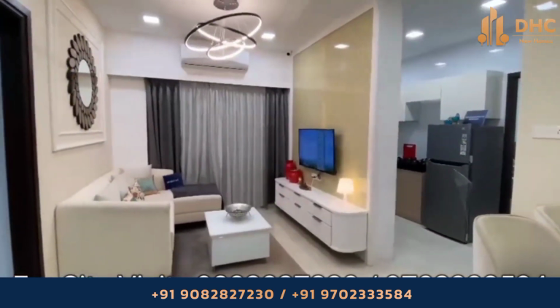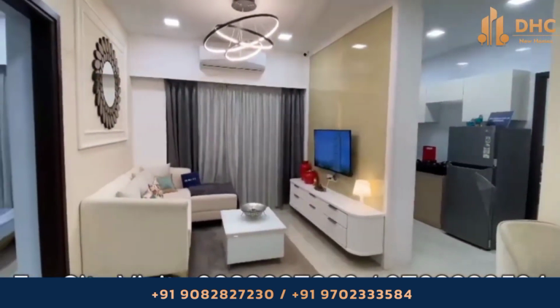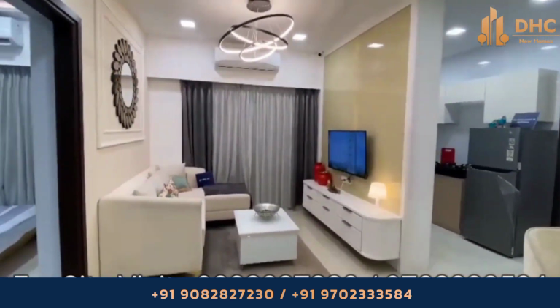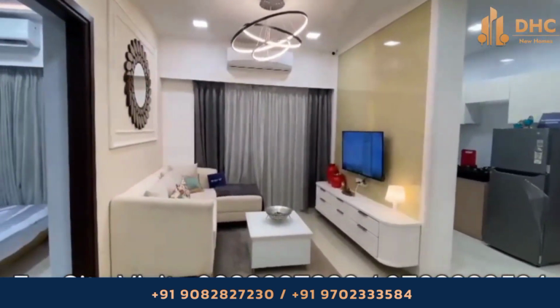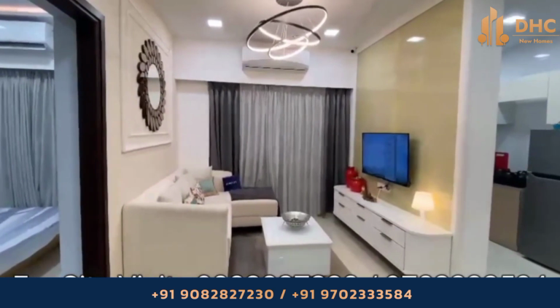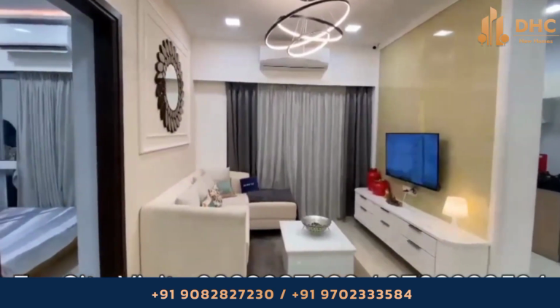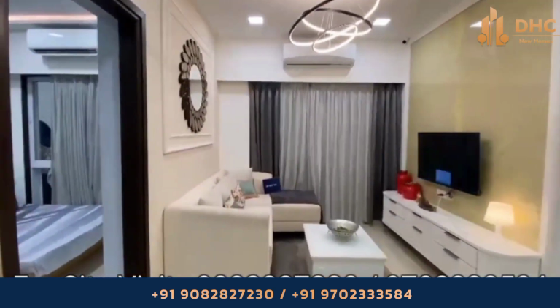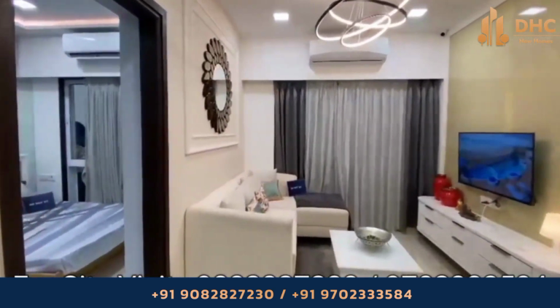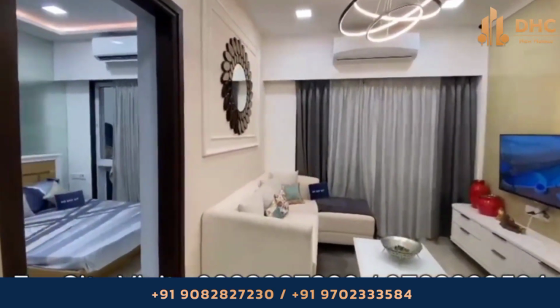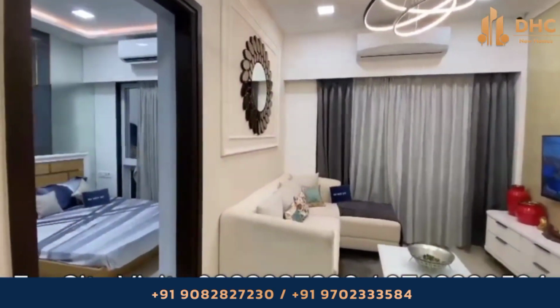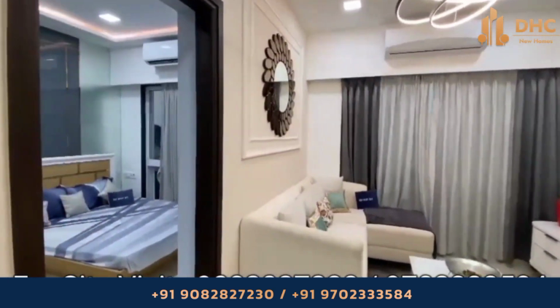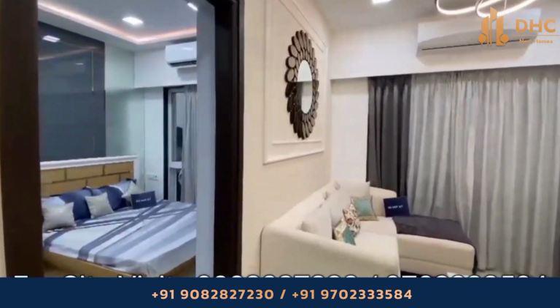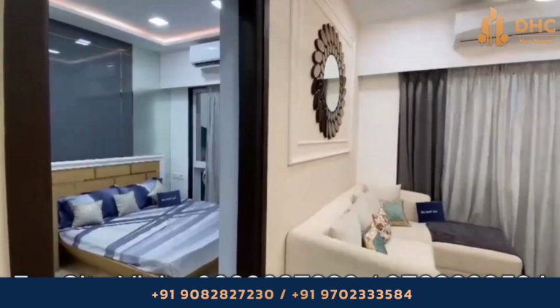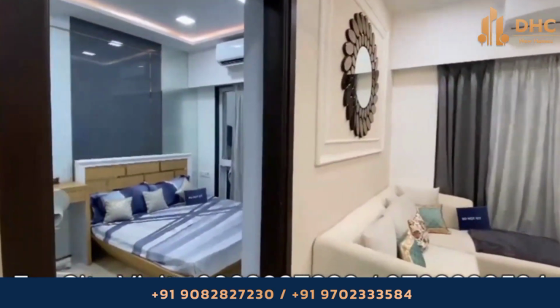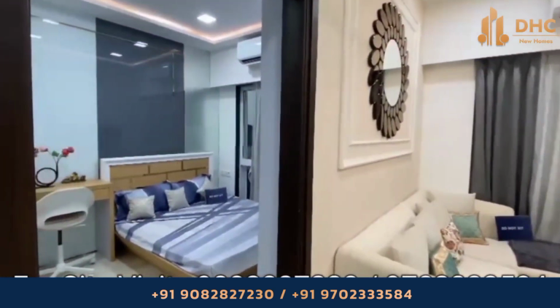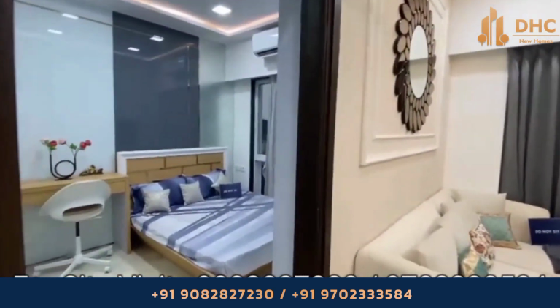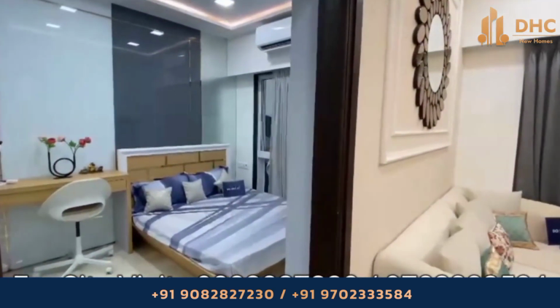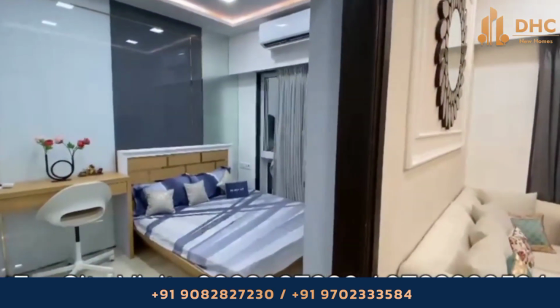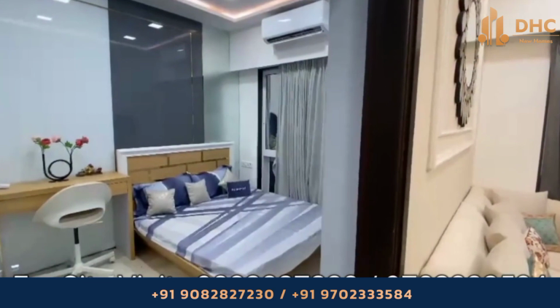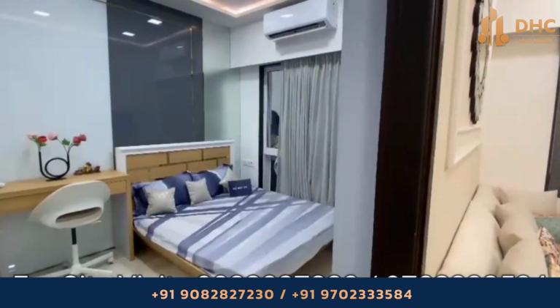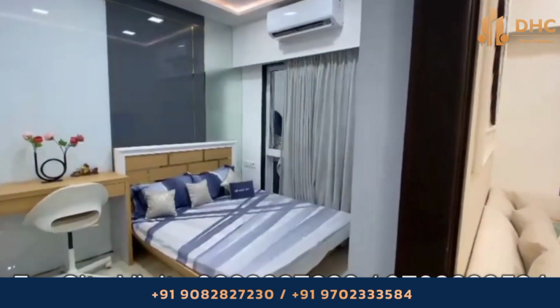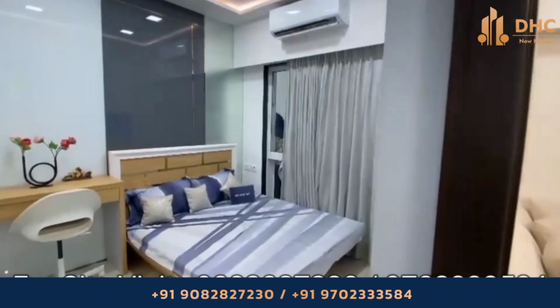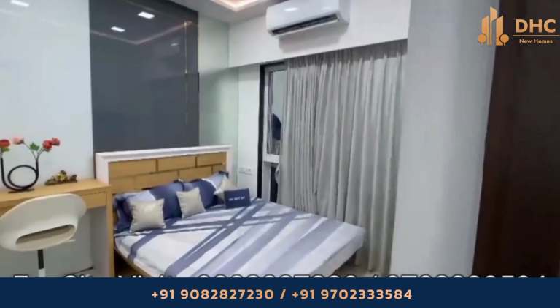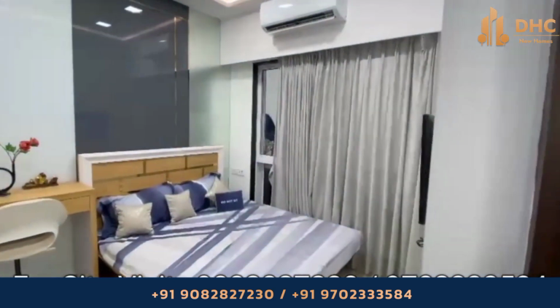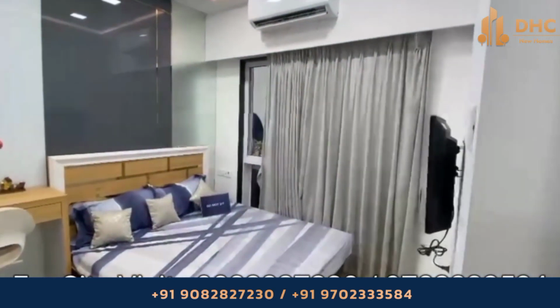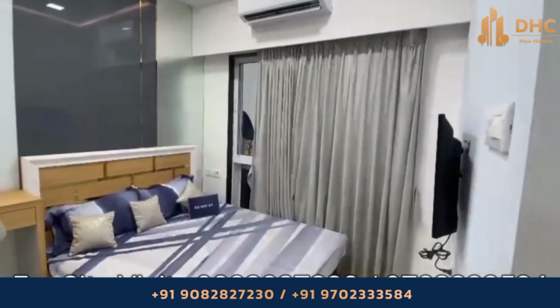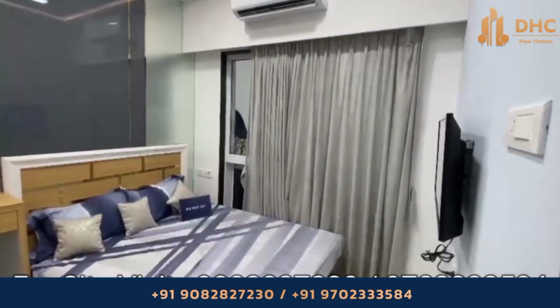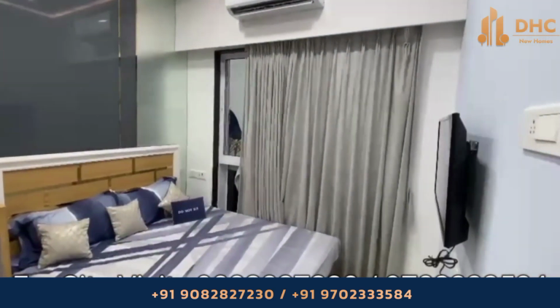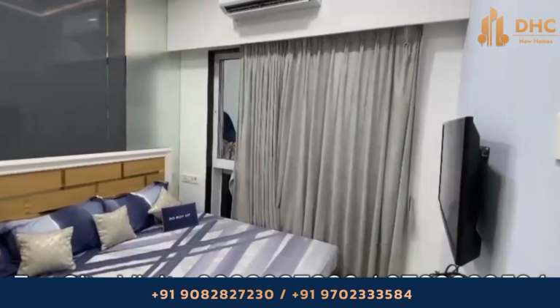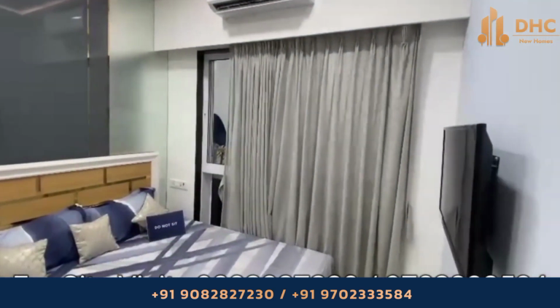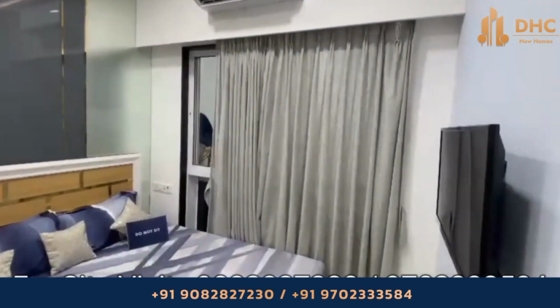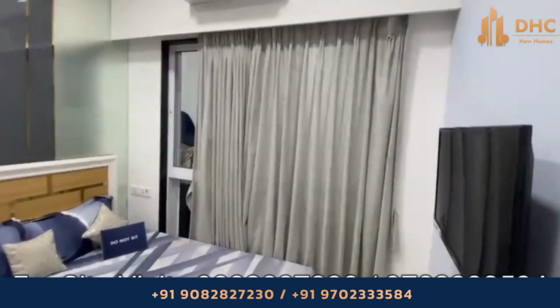This is the living space. The living room in this sample flat is a warm and inviting space designed for quality time with family and friends, providing a perfect backdrop for making cherished moments.